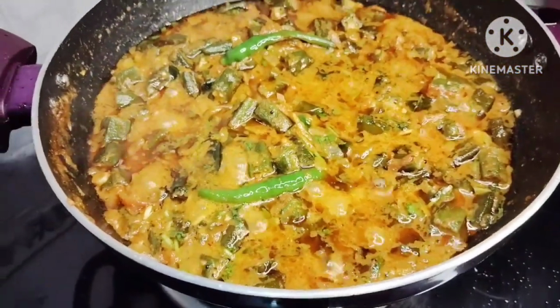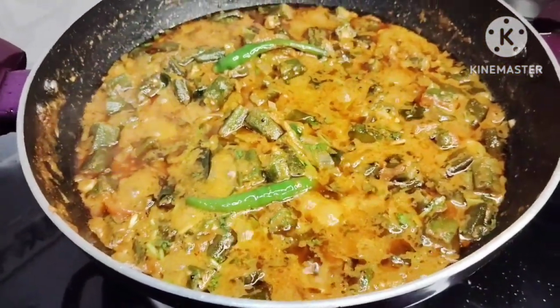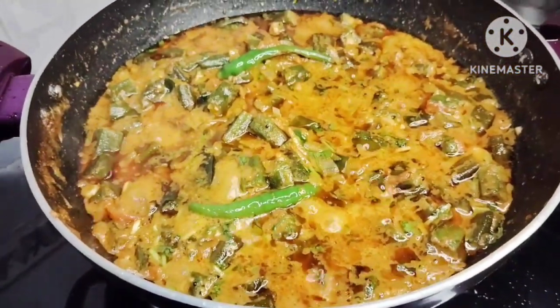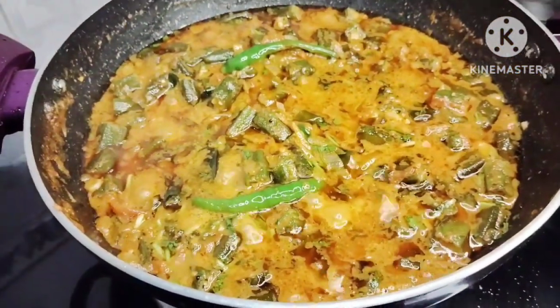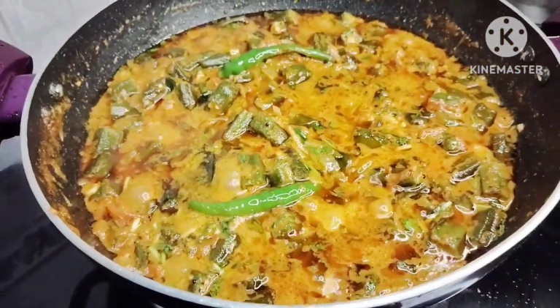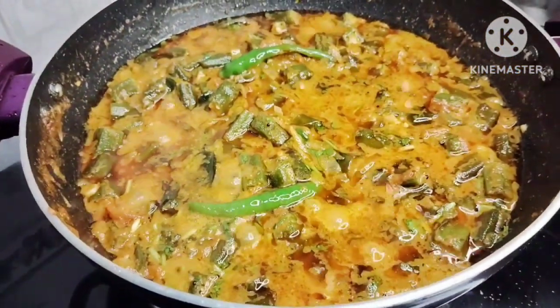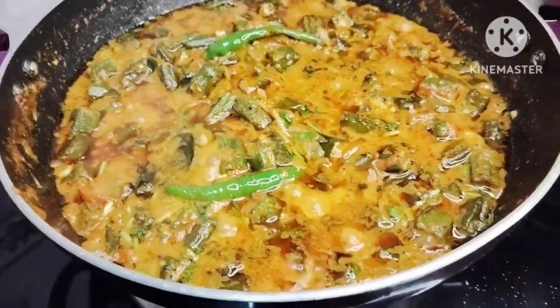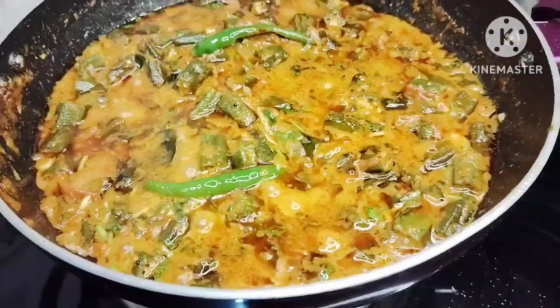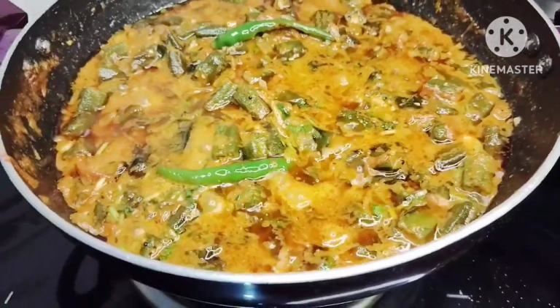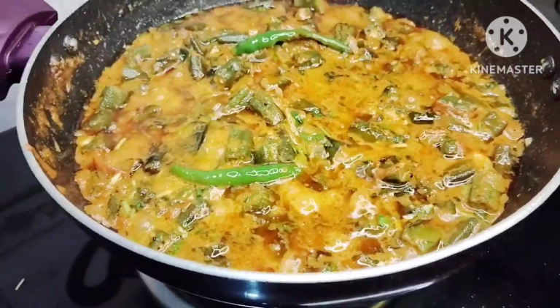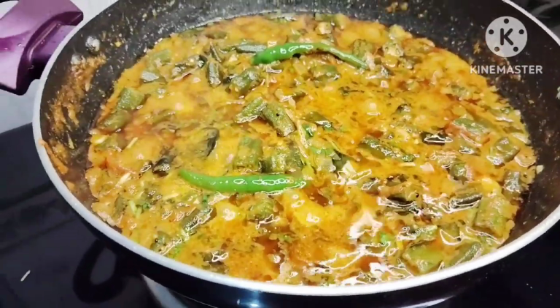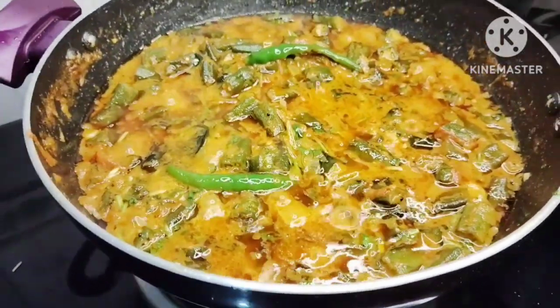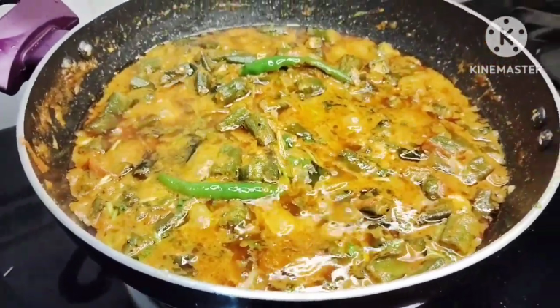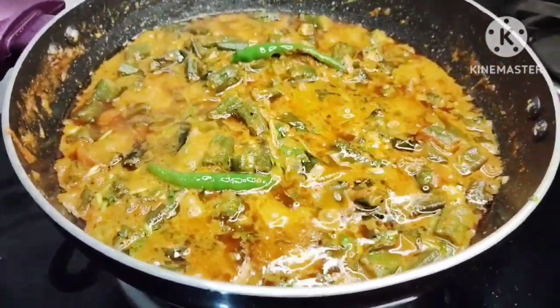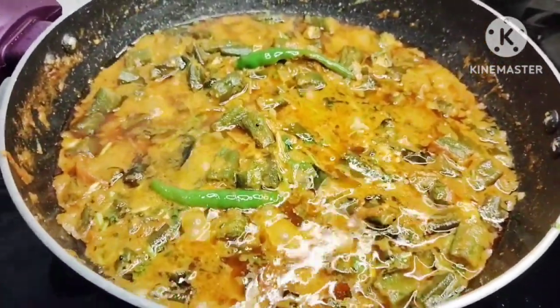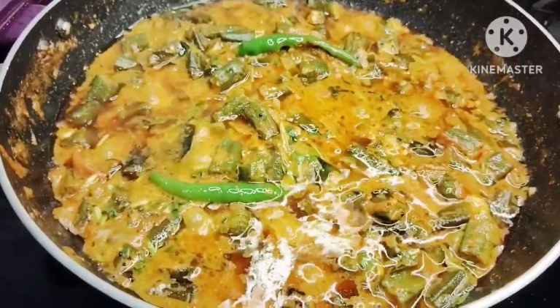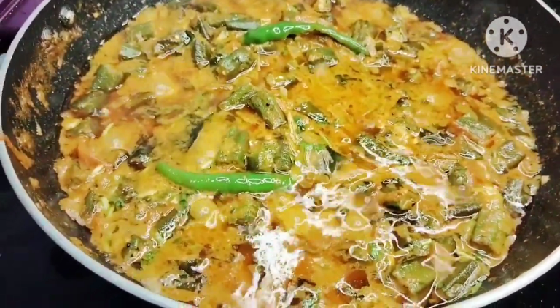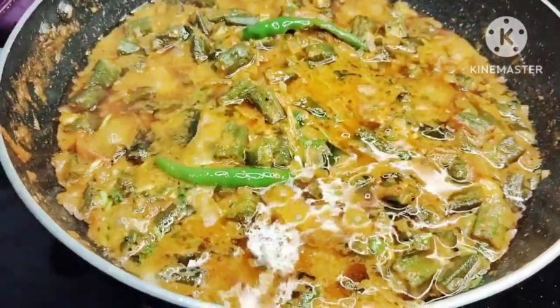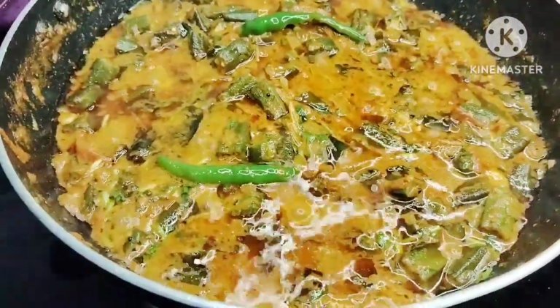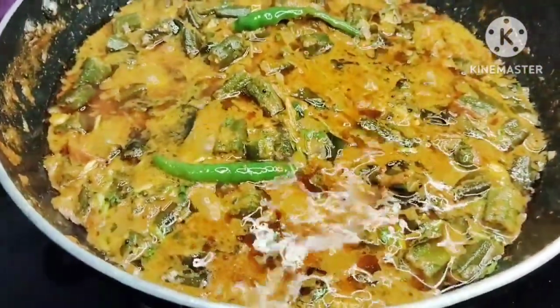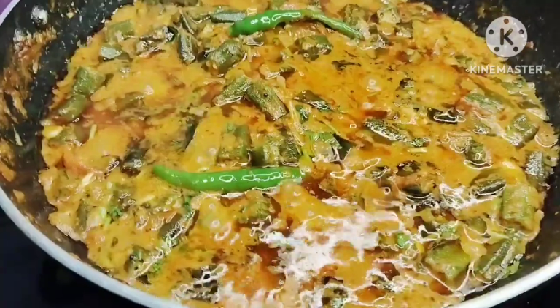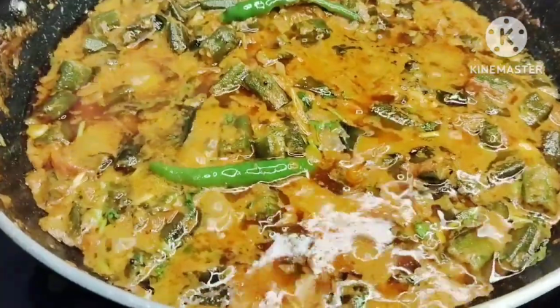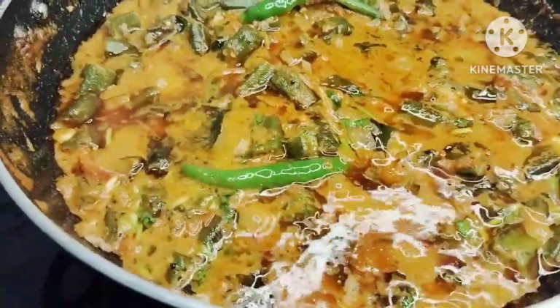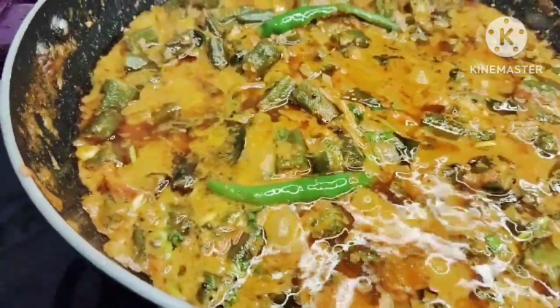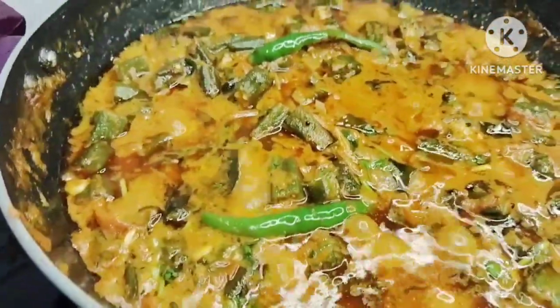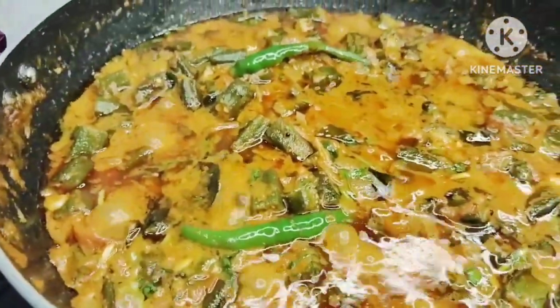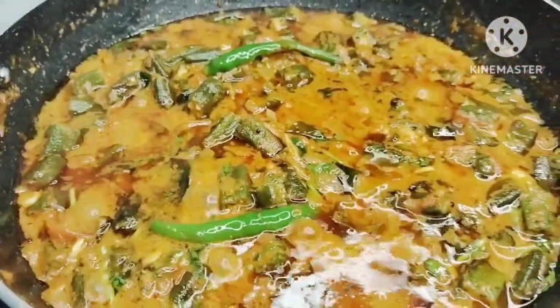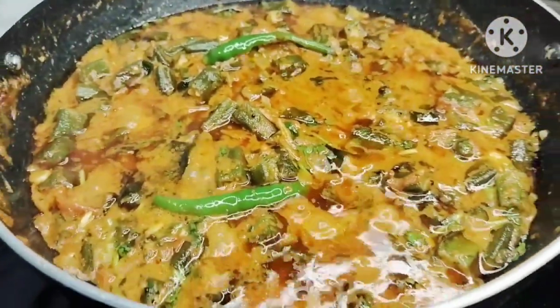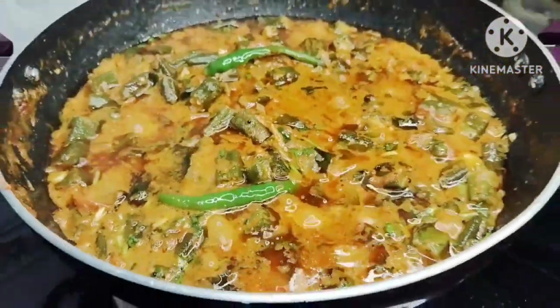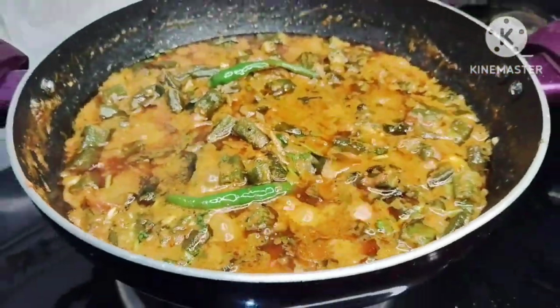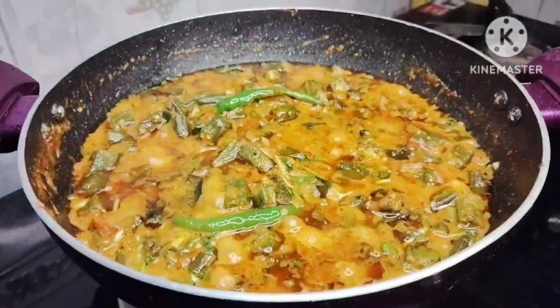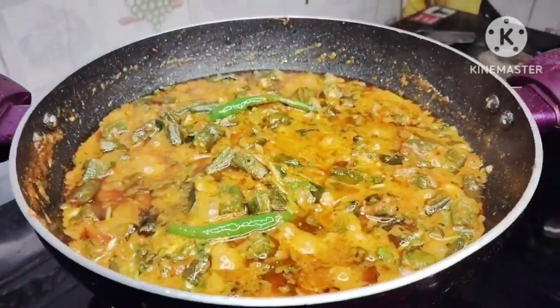This gravy has a creamy texture. It has a very good taste with roti, paratha, chapati and vice versa. You can try this gravy in the early days.